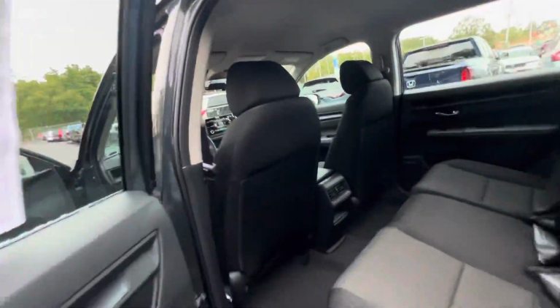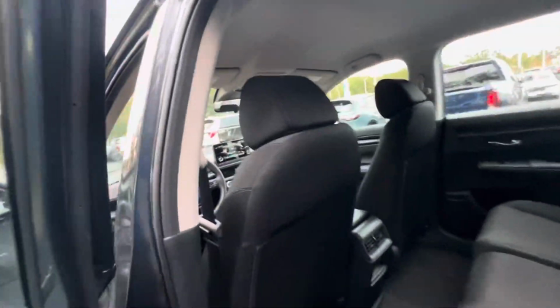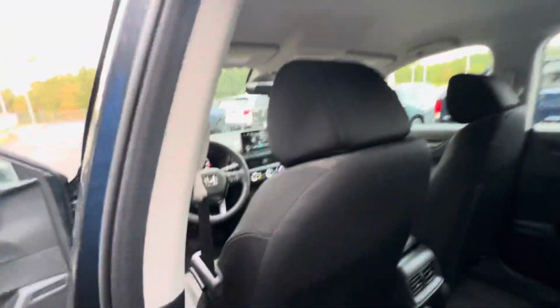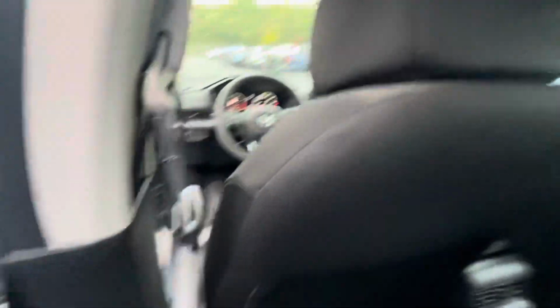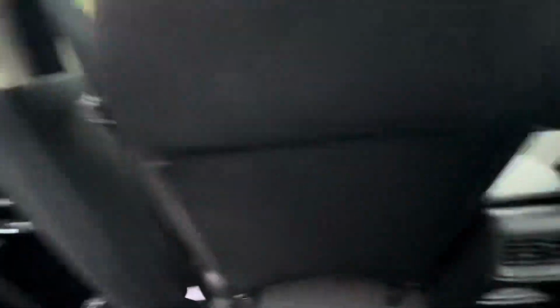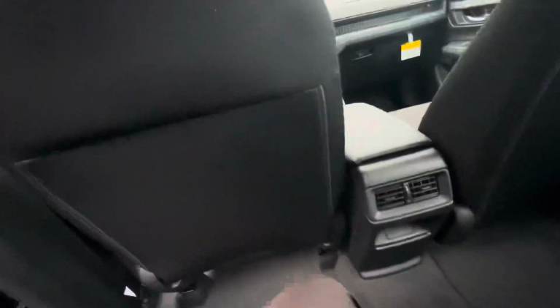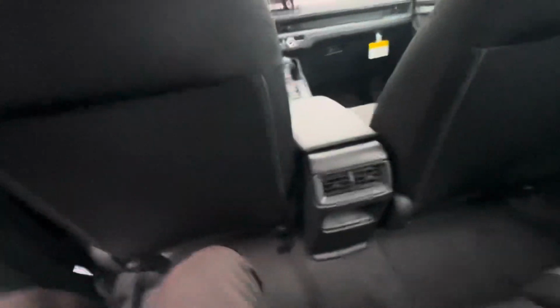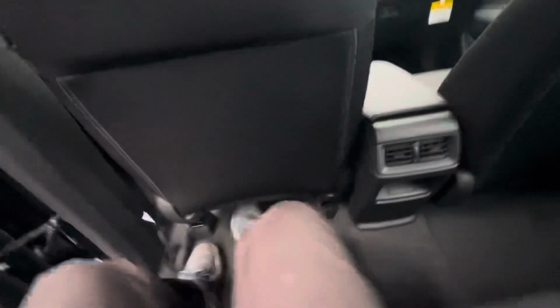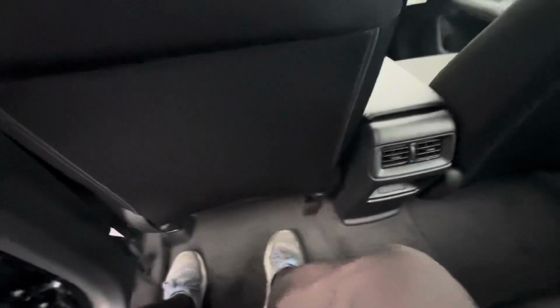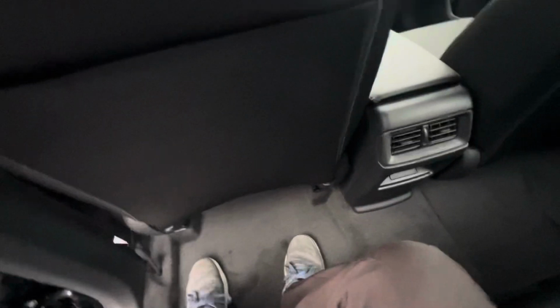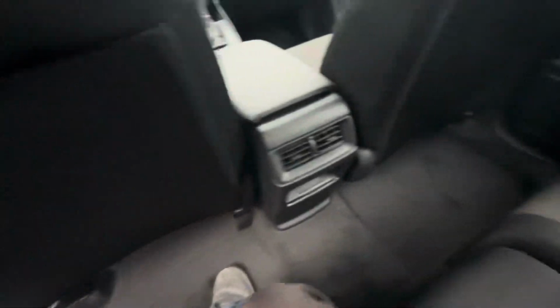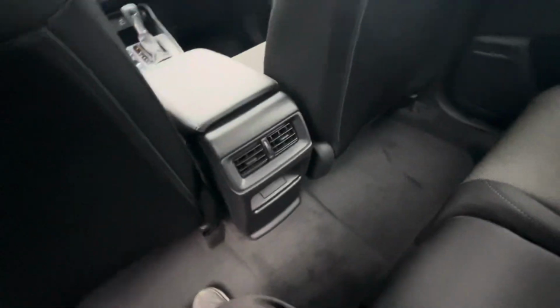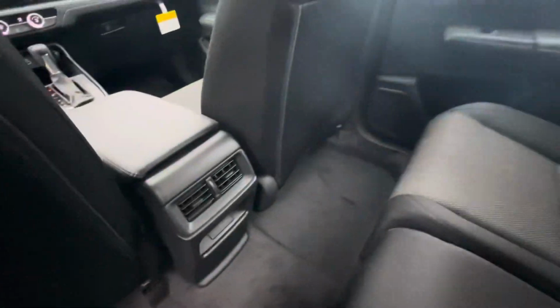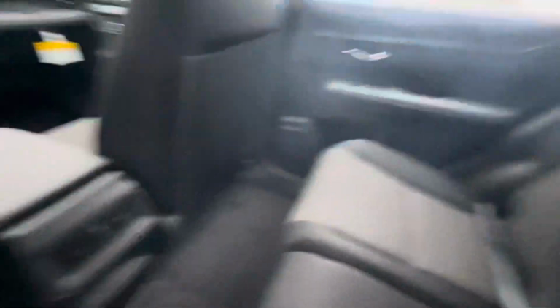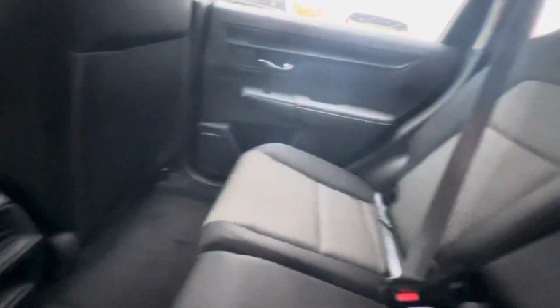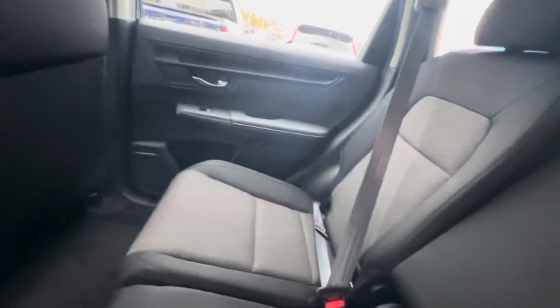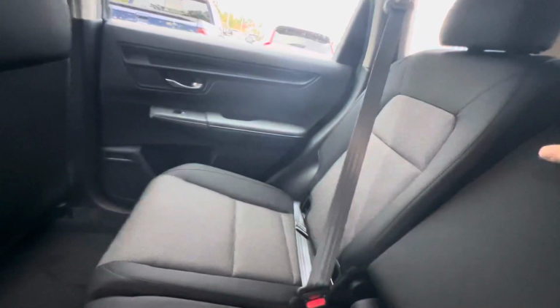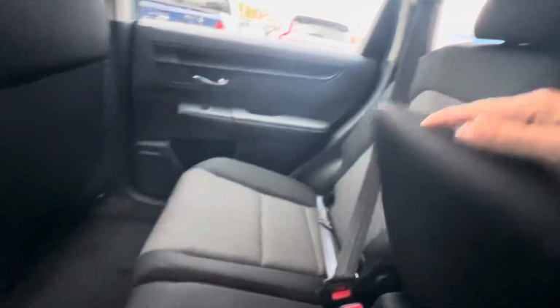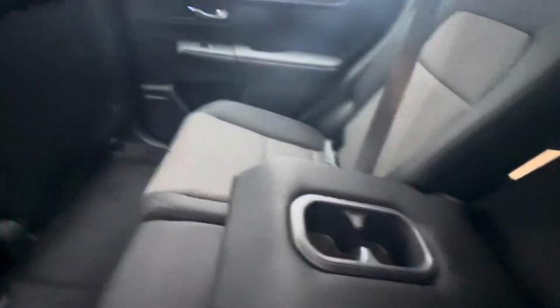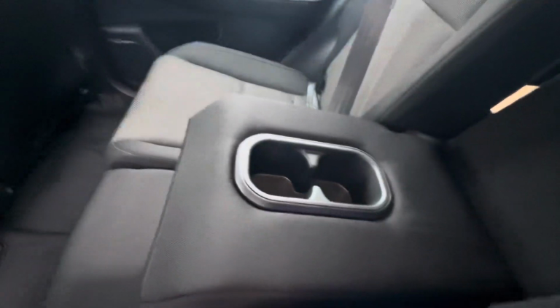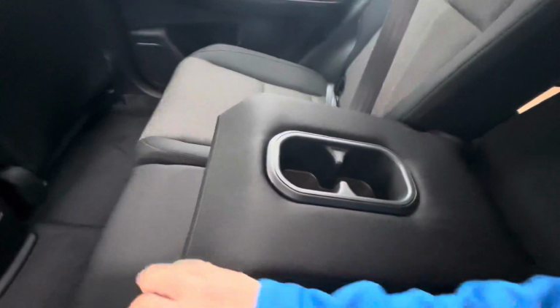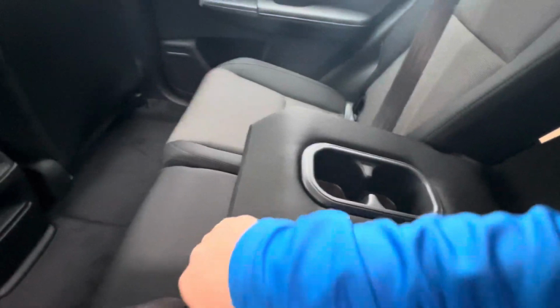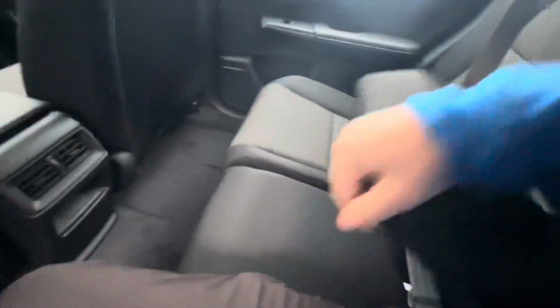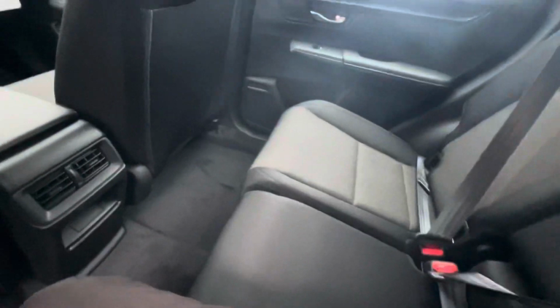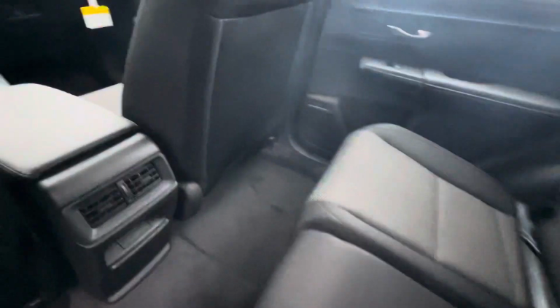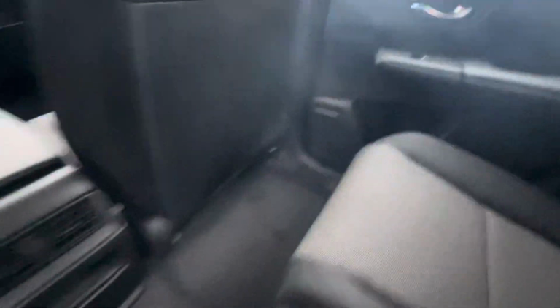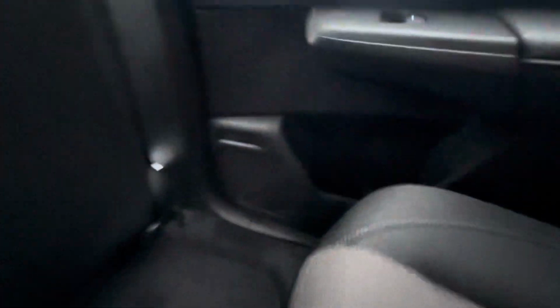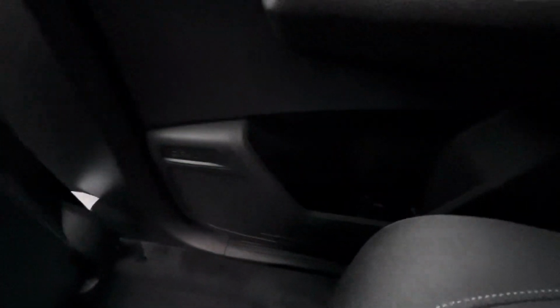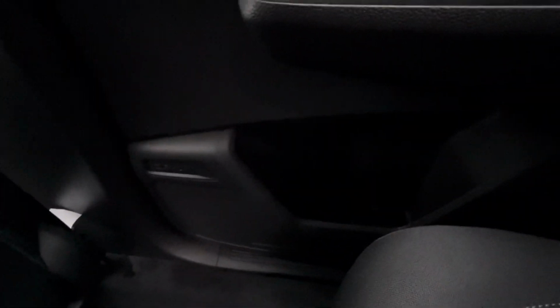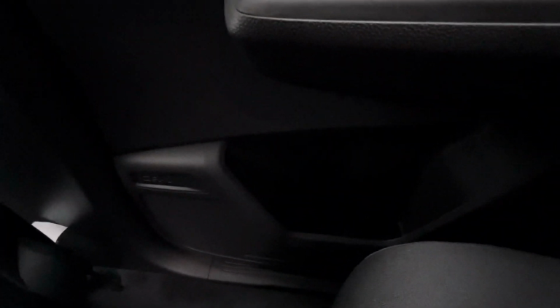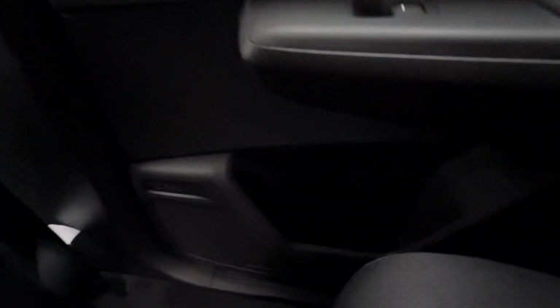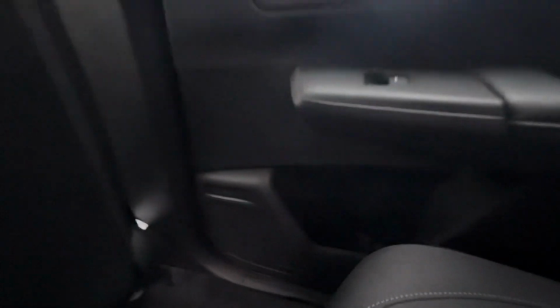Hopping in back, you'll see that there is ample foot room for all your rear passengers. You have cup holders on the center console and cup holders on either side of the door as well.